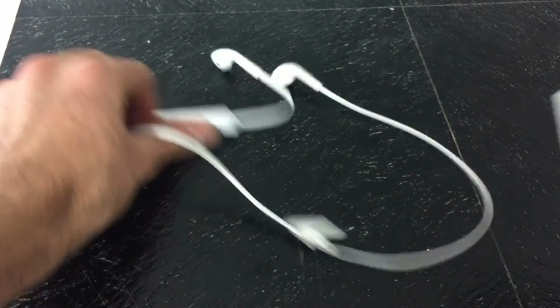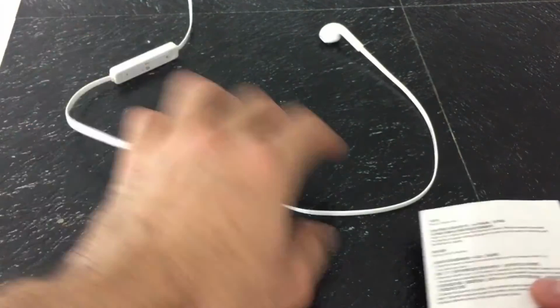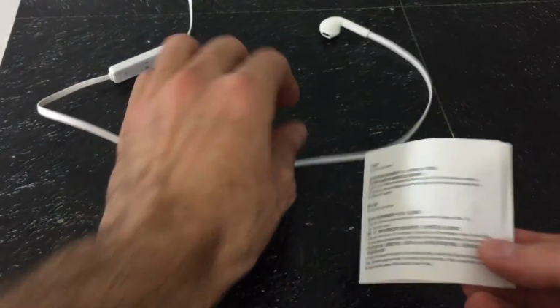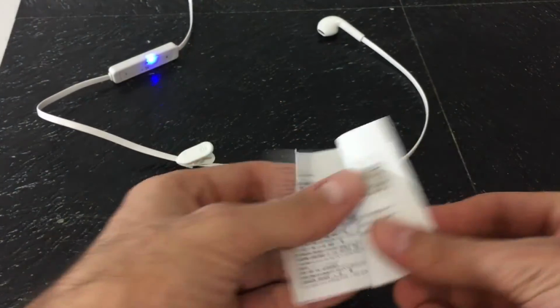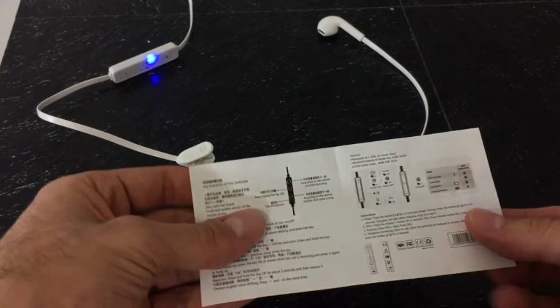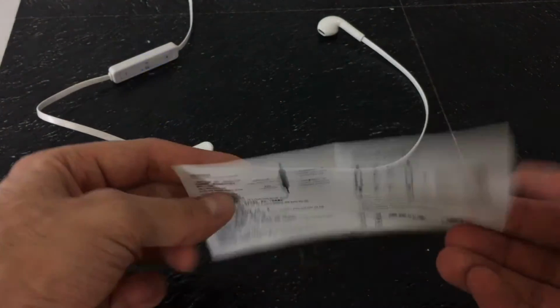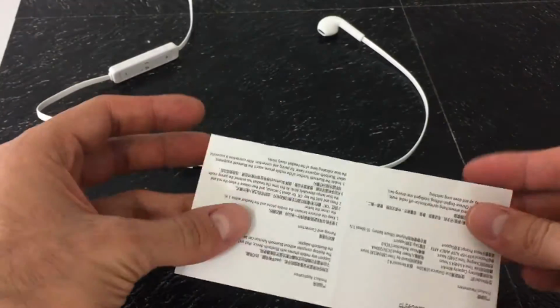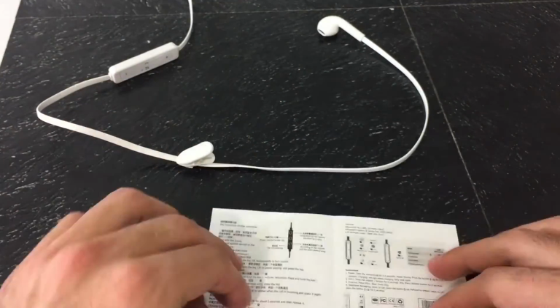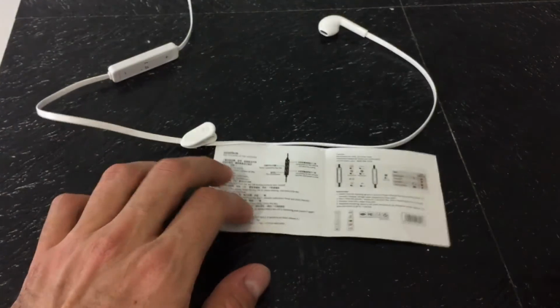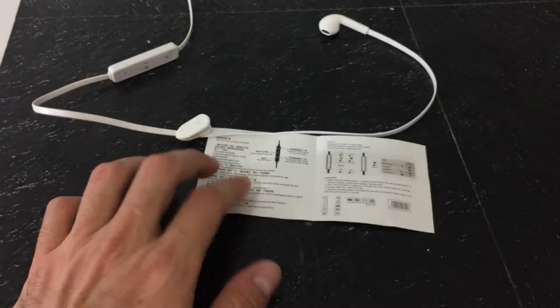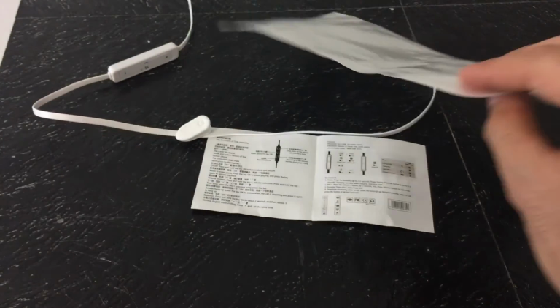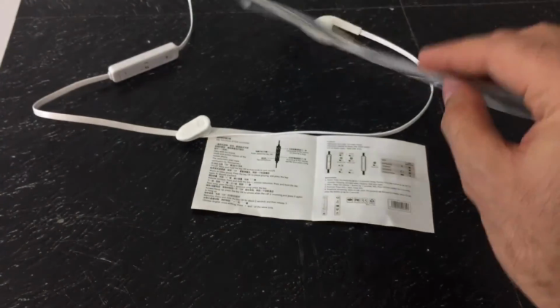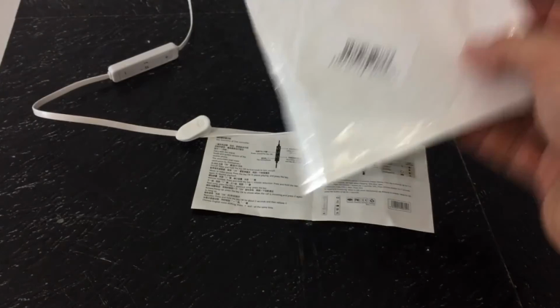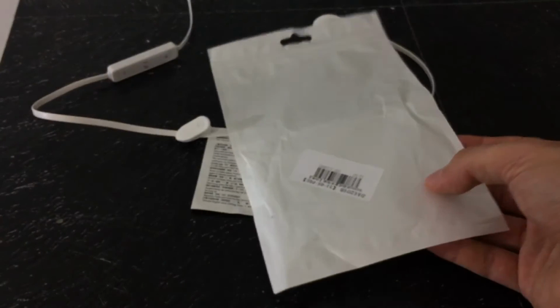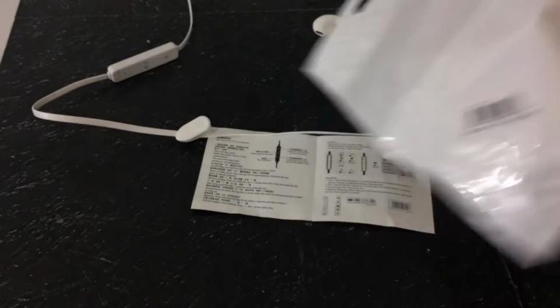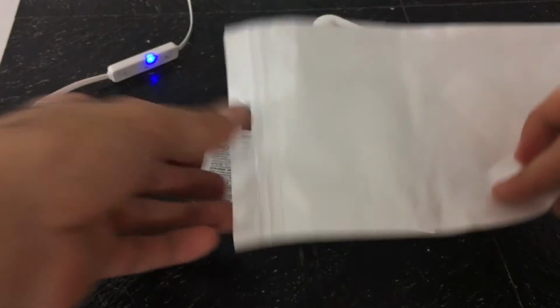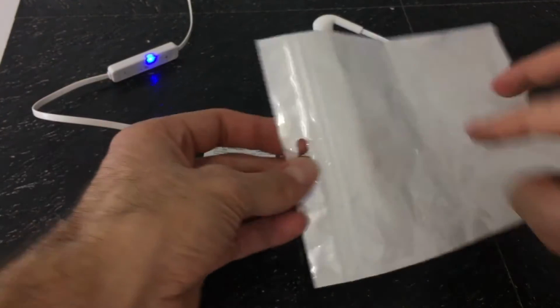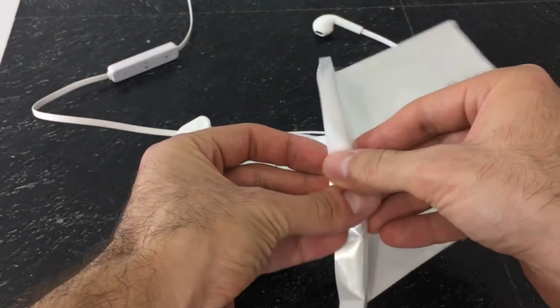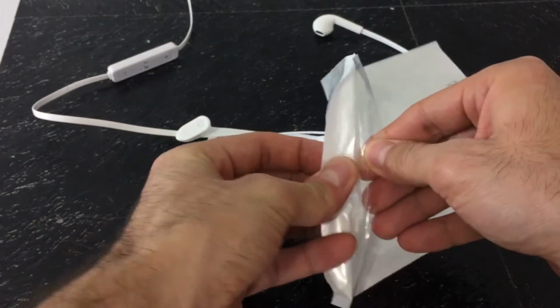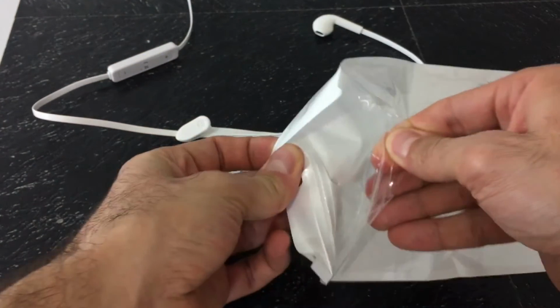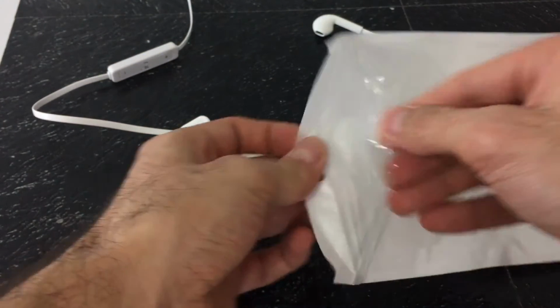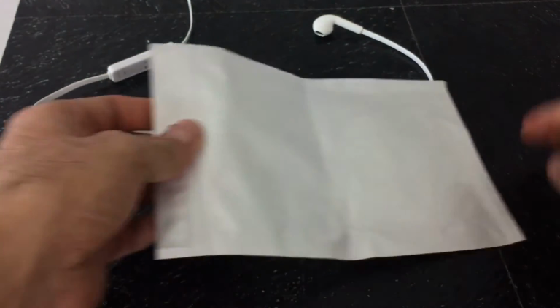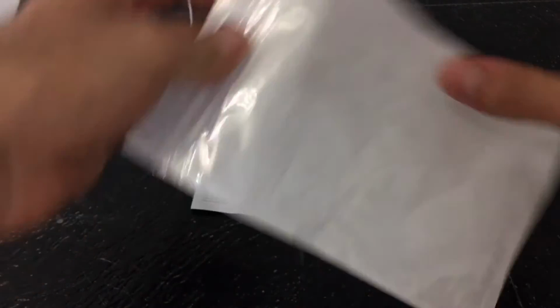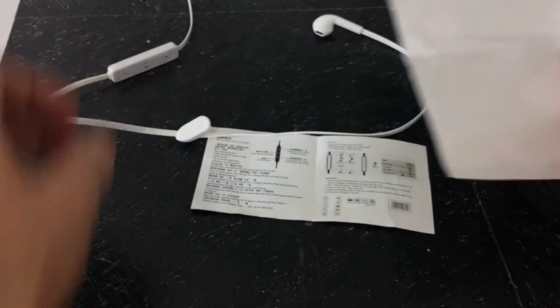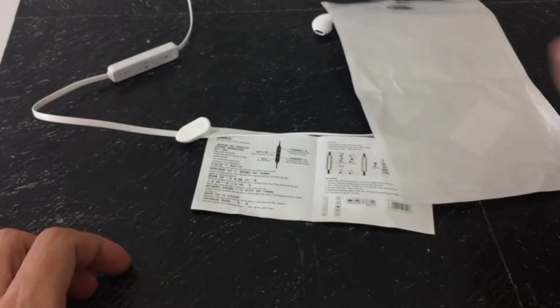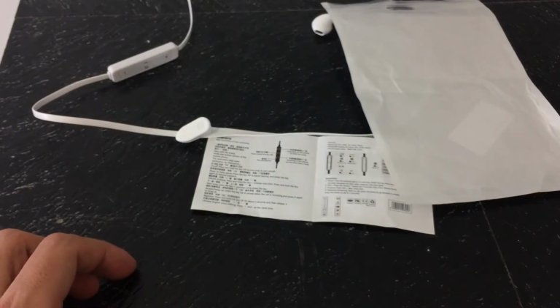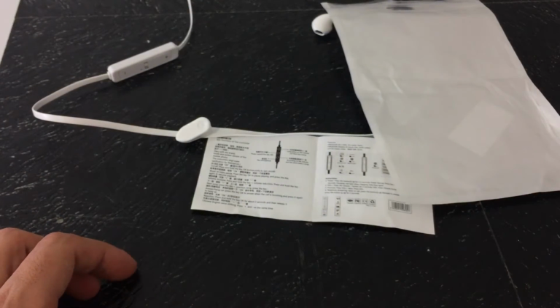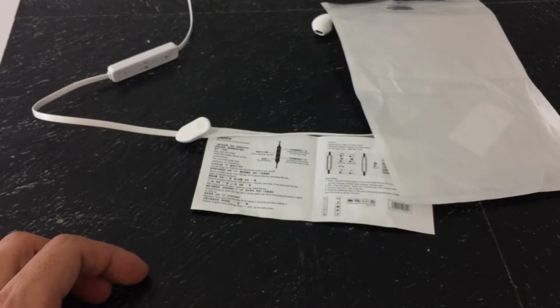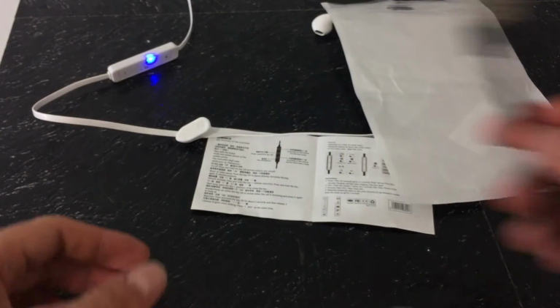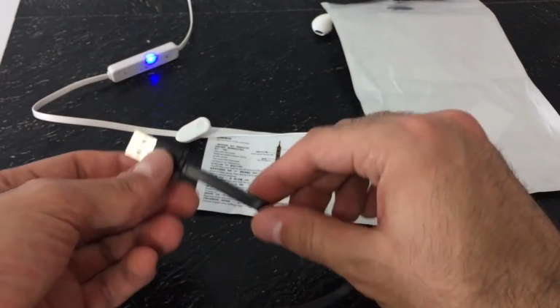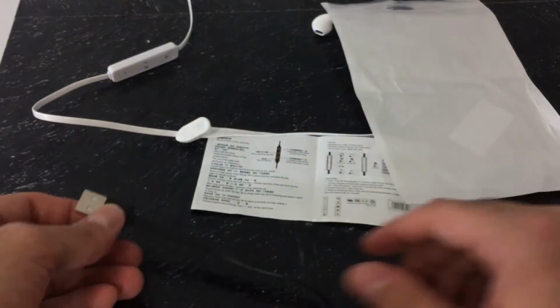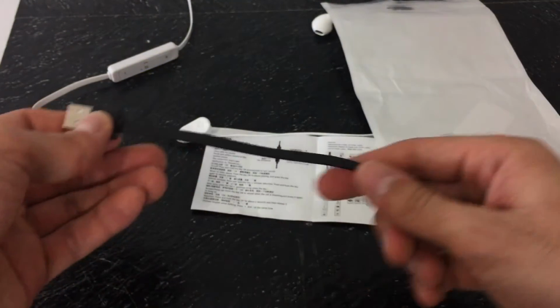These EarPods don't come with any fancy packaging — it's pretty much a plastic Ziploc bag with an instruction manual and a USB charging cable. But honestly, for $5.50, I wouldn't expect them to pack this thing up in a cardboard box with some fancy cushions.